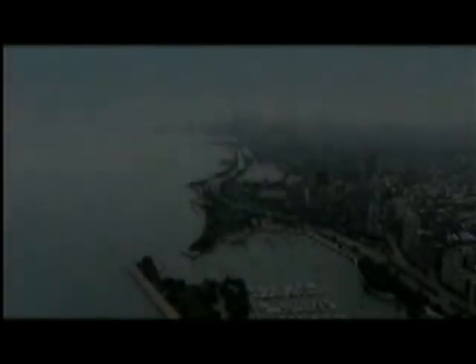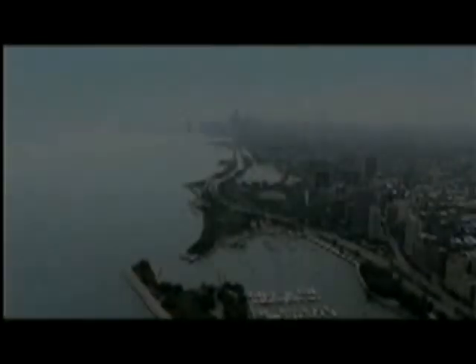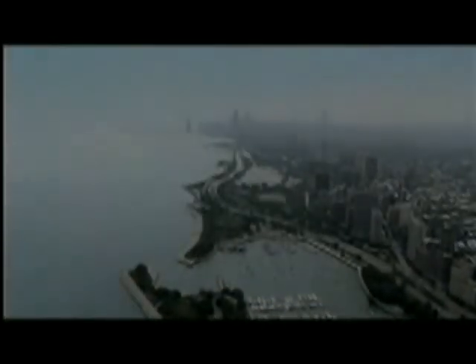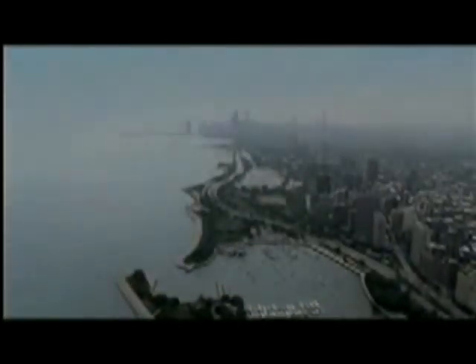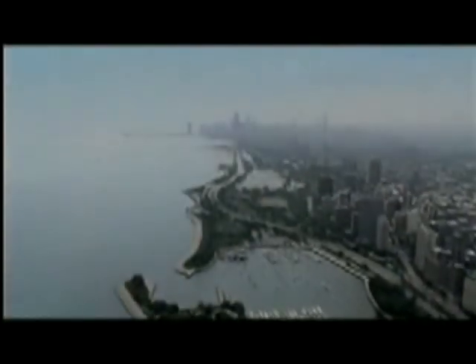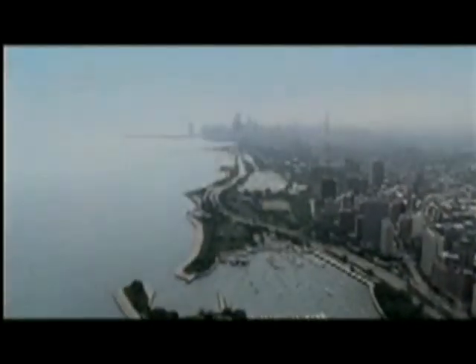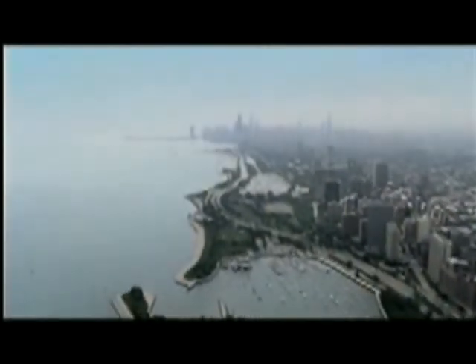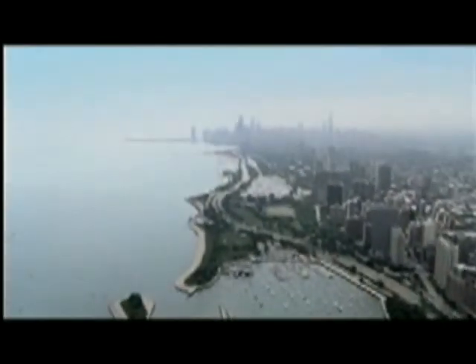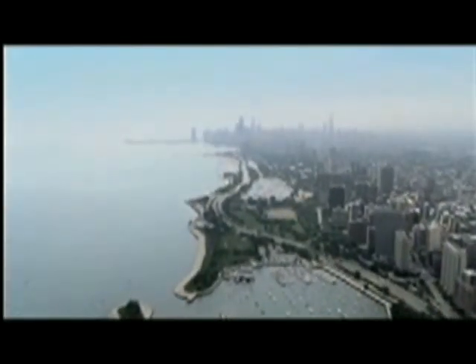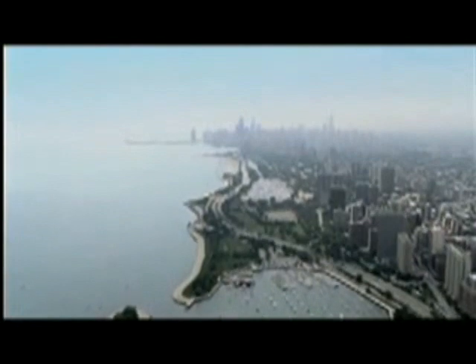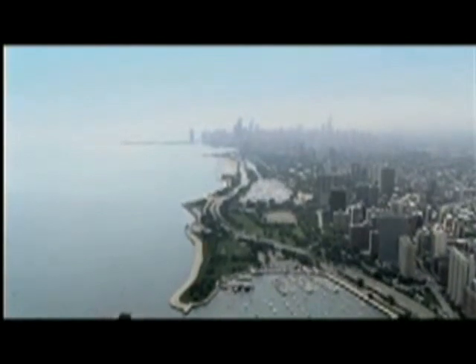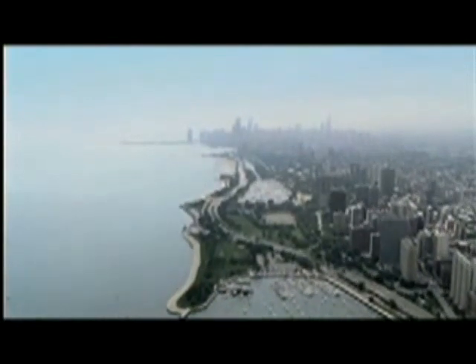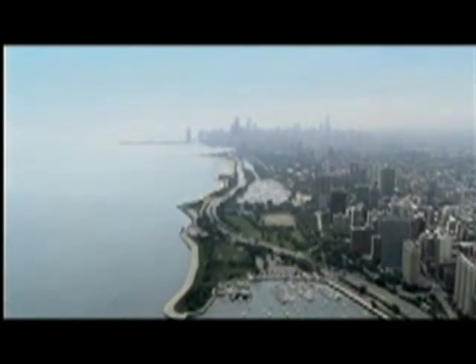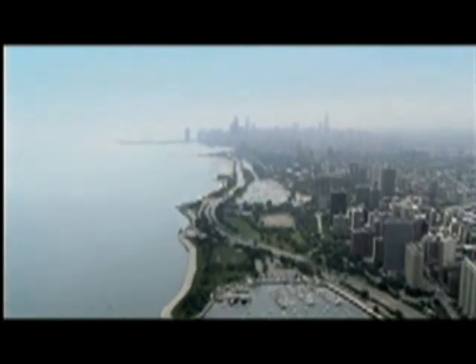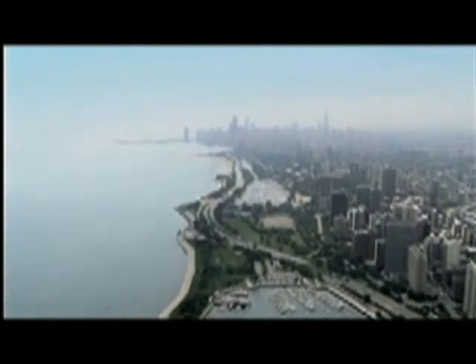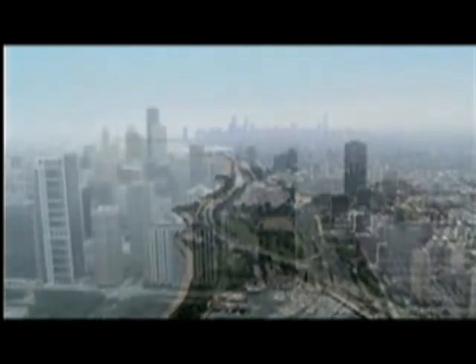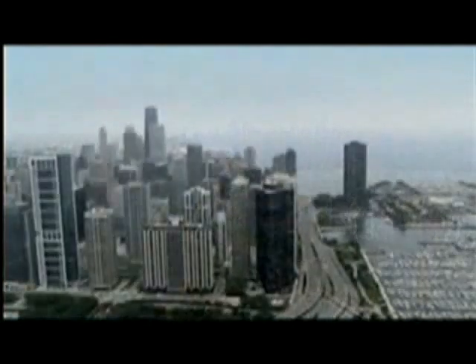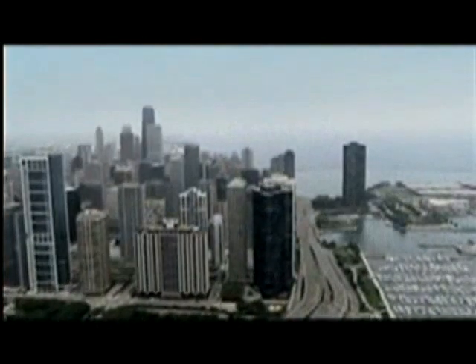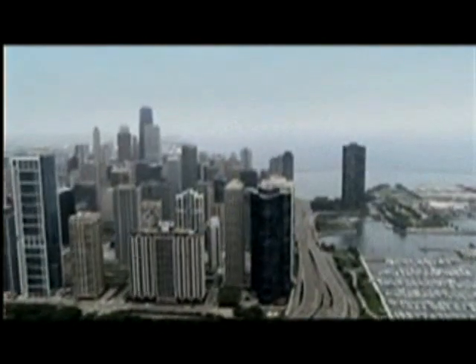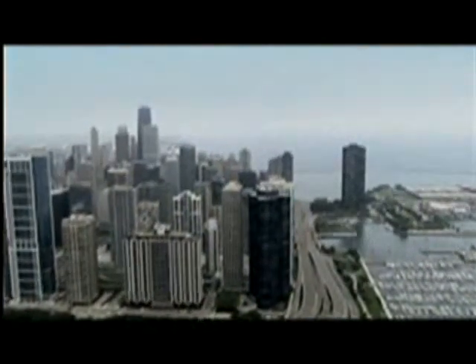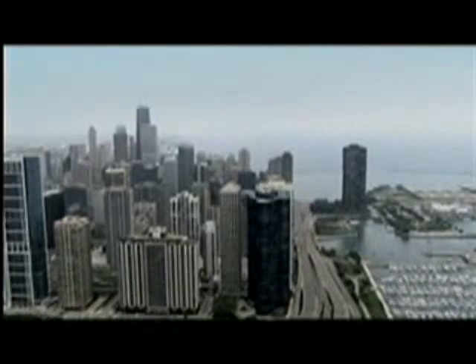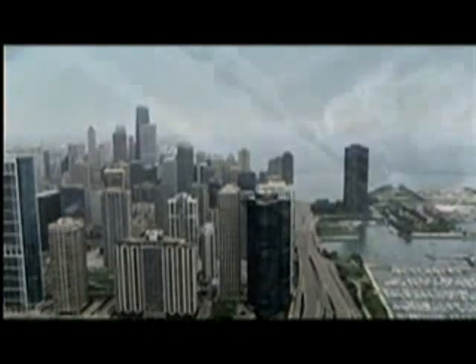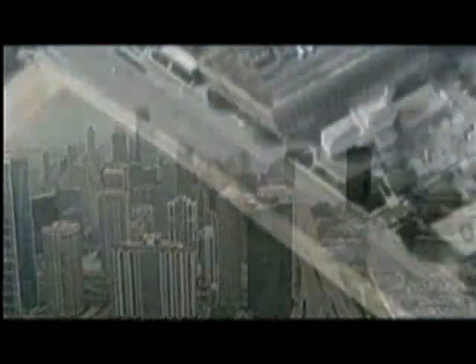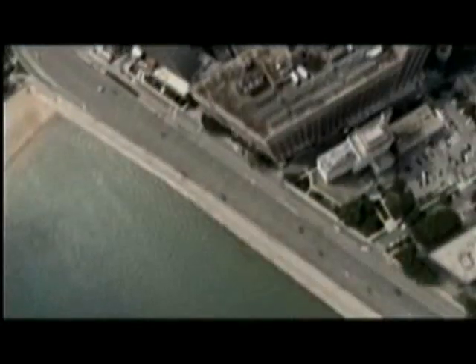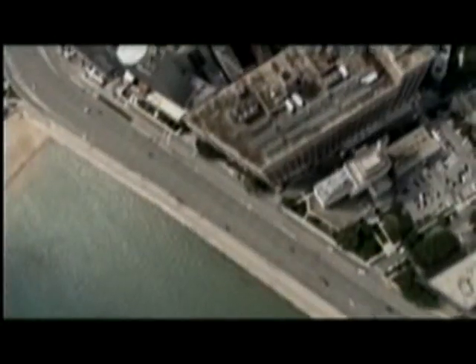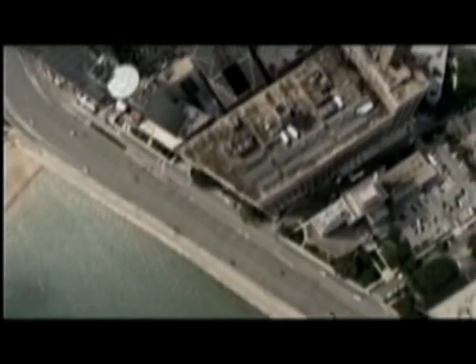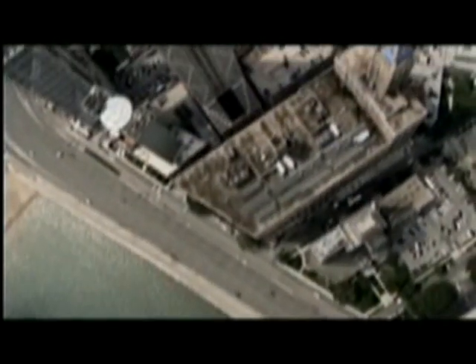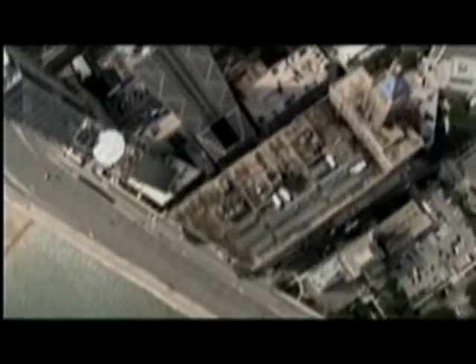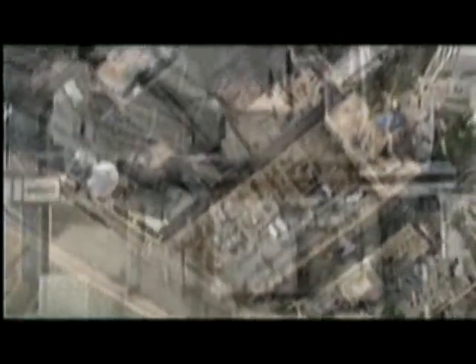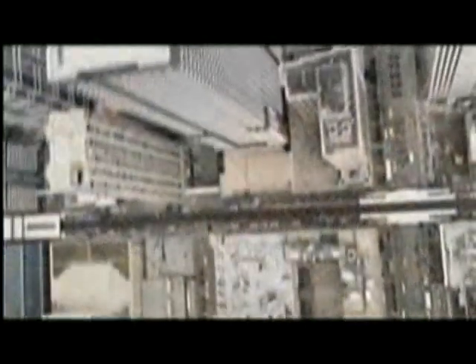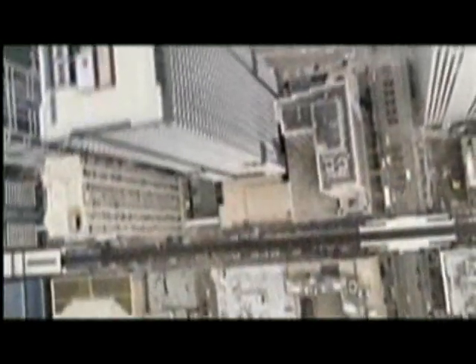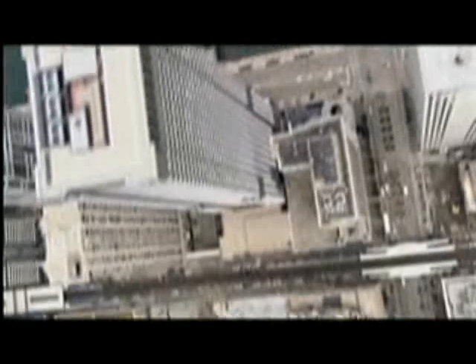It will become an icon of Chicago. You will pick up a postcard in years to come, and the Chicago Spire will be there. It will underwrite Chicago's name as the emotional home of the skyscraper.